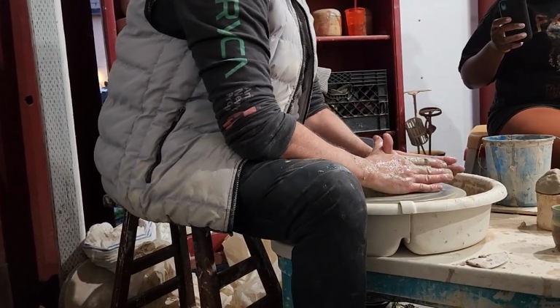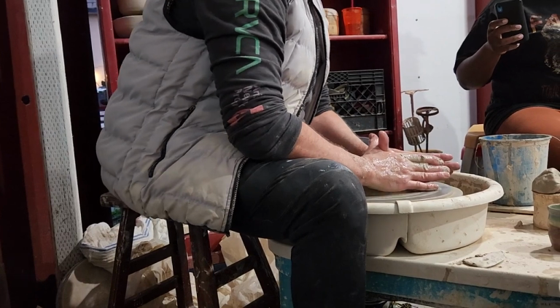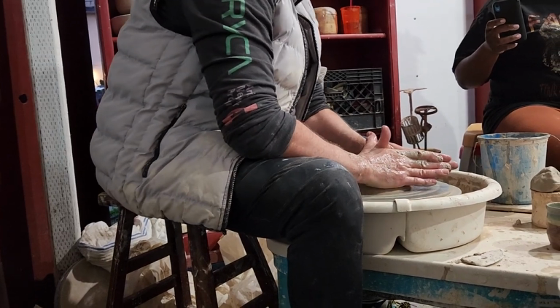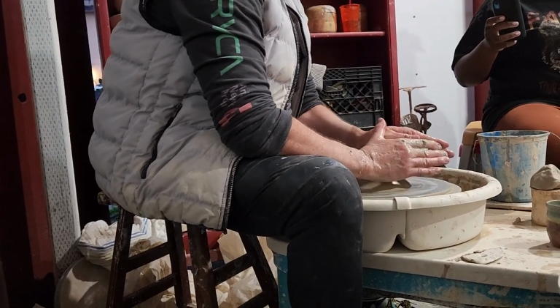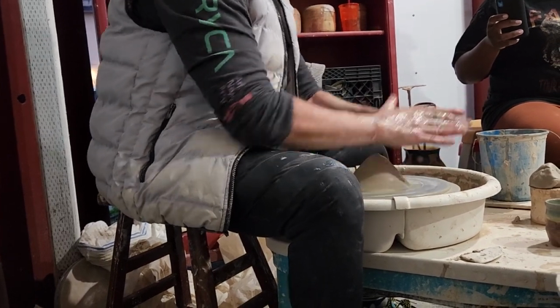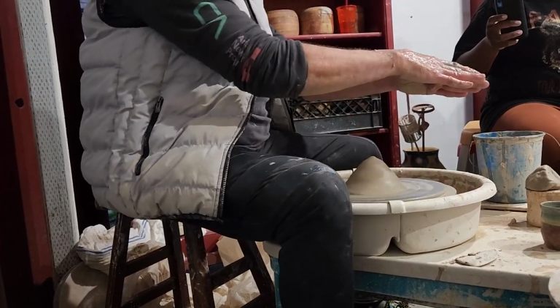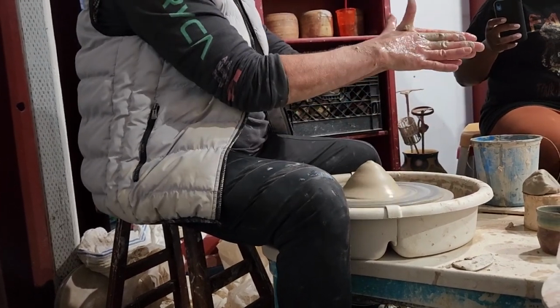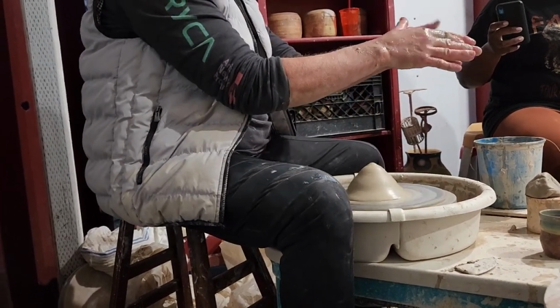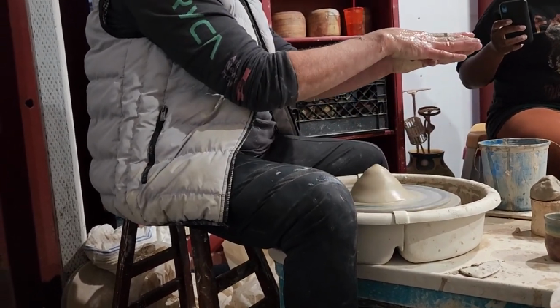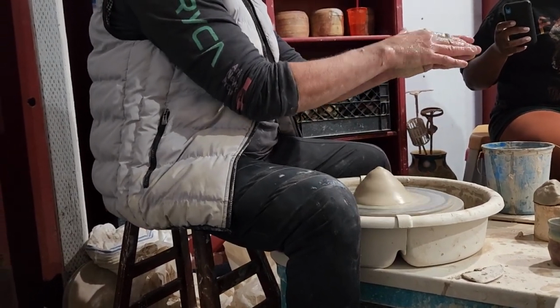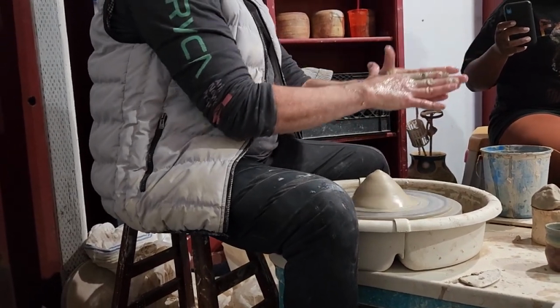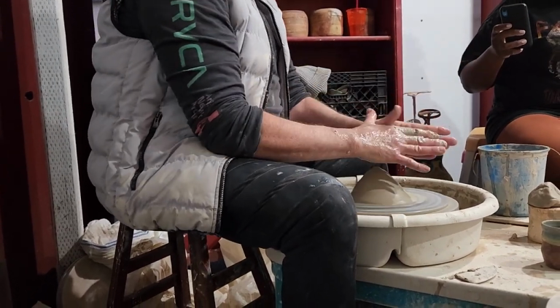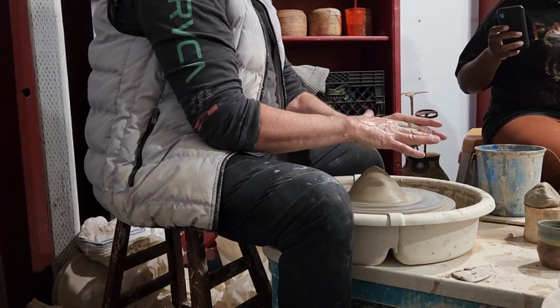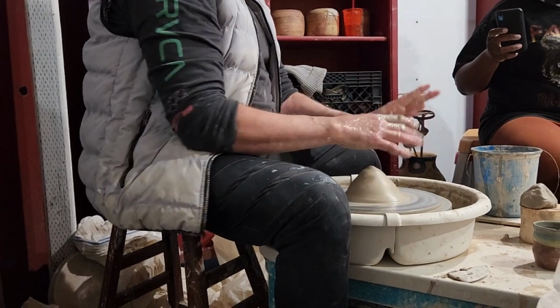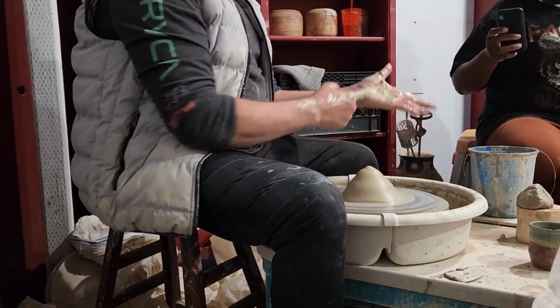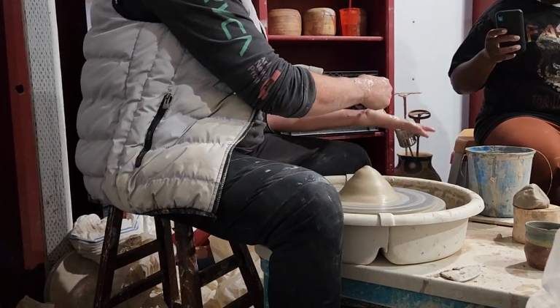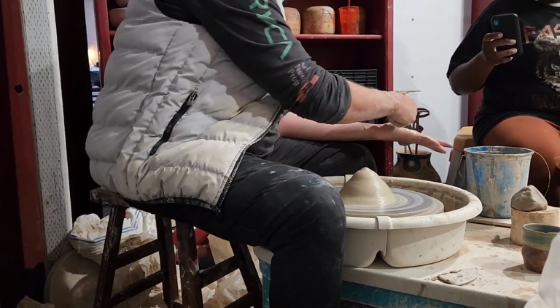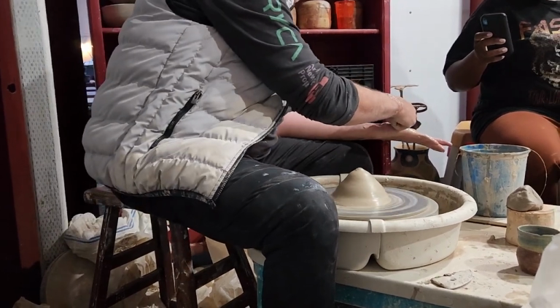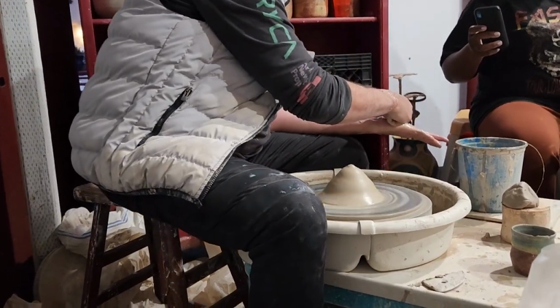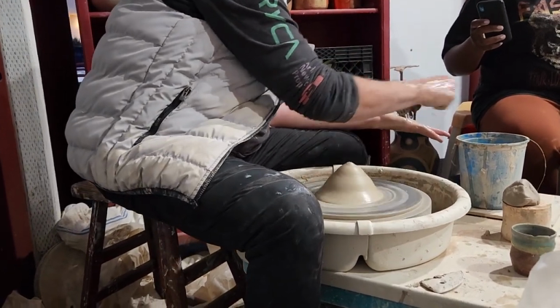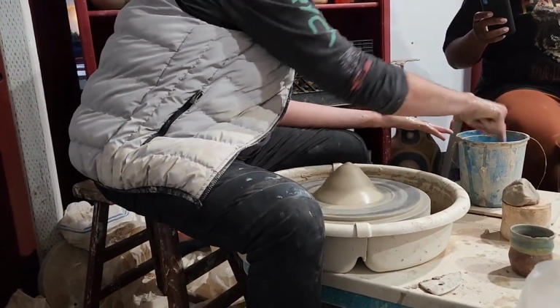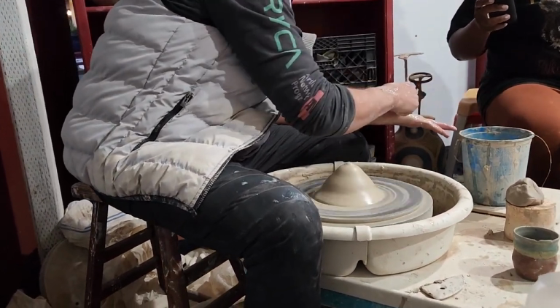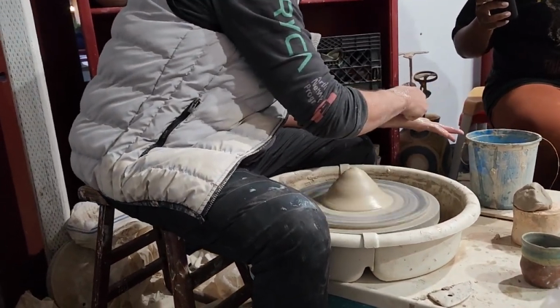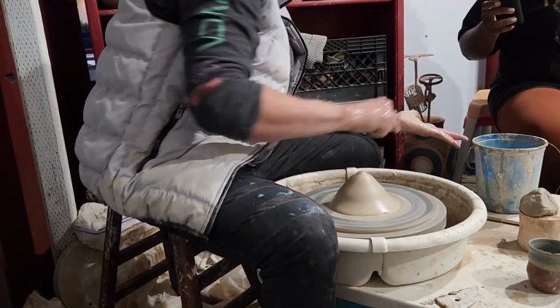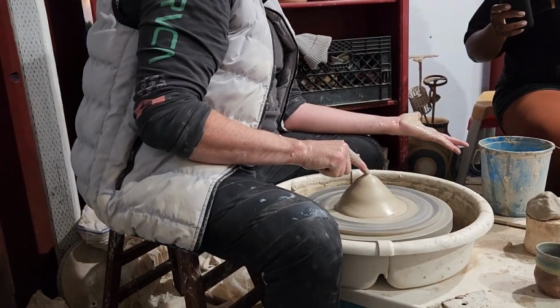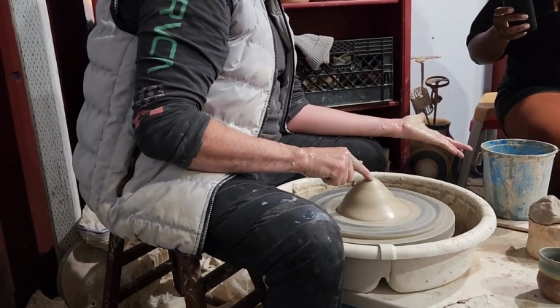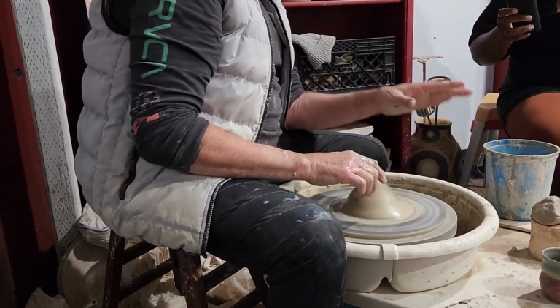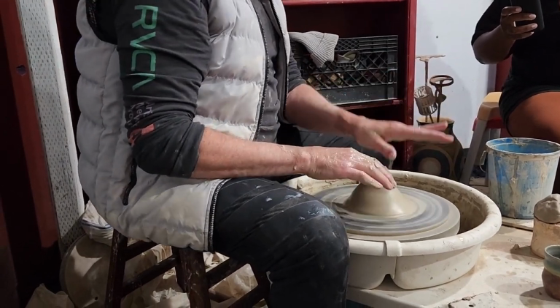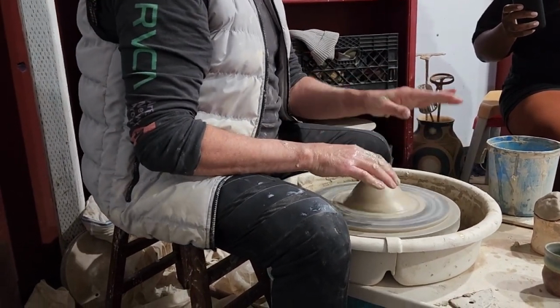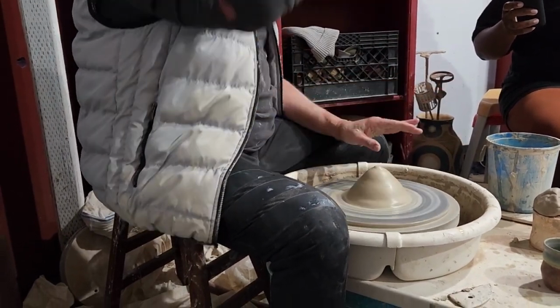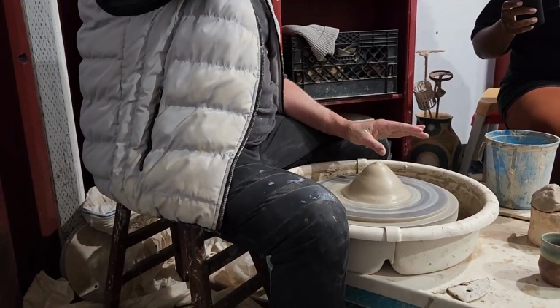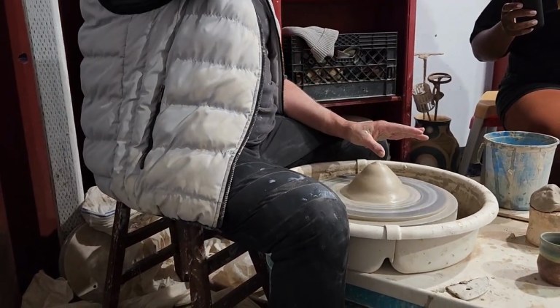Then I'm going to tuck my left thumb under and go like this. When I do this, the pad of my thumb, right here where I'm kind of scraping, is going to be right here. And I'm going to push down about one-third of the way.